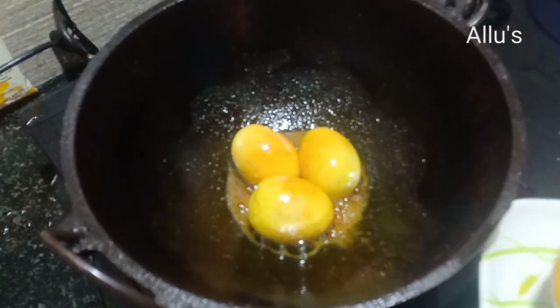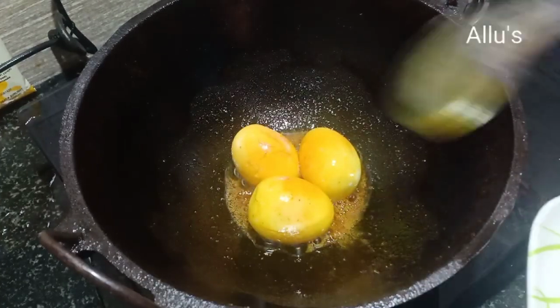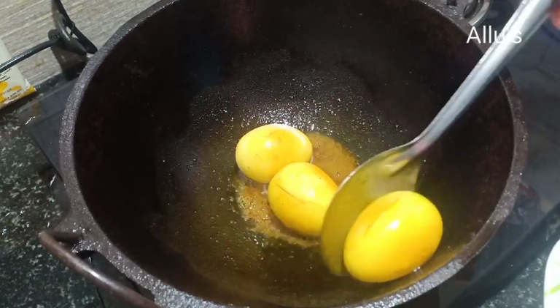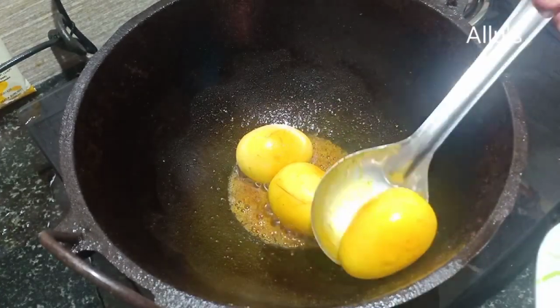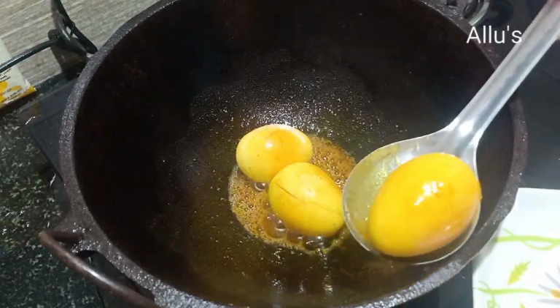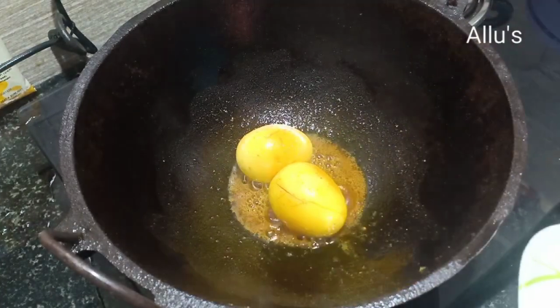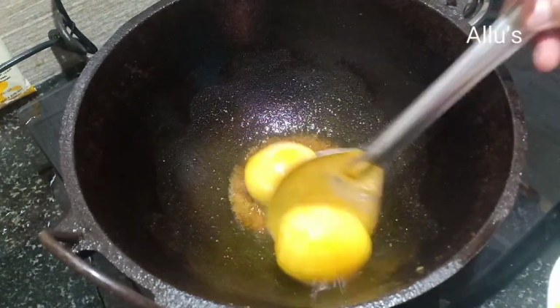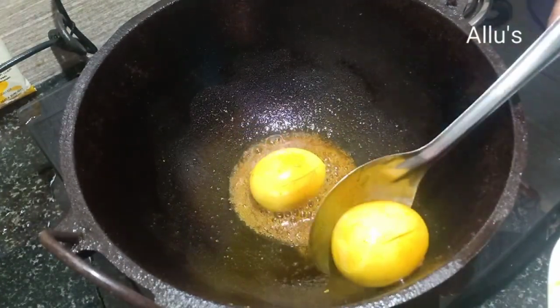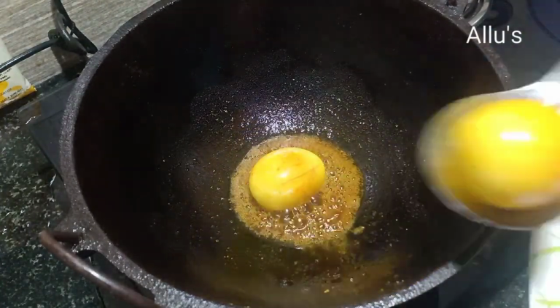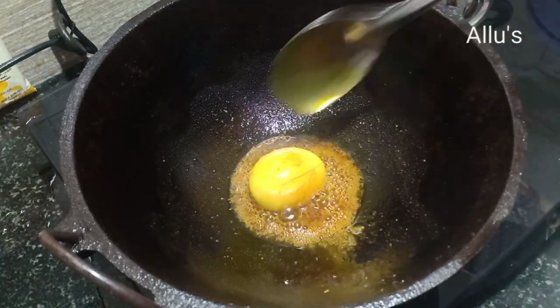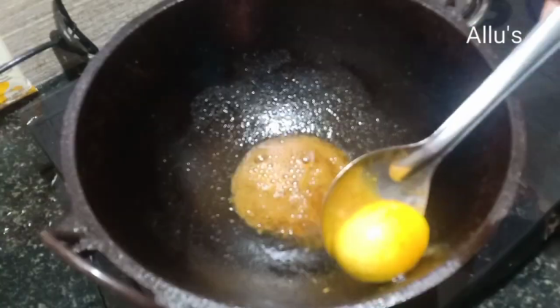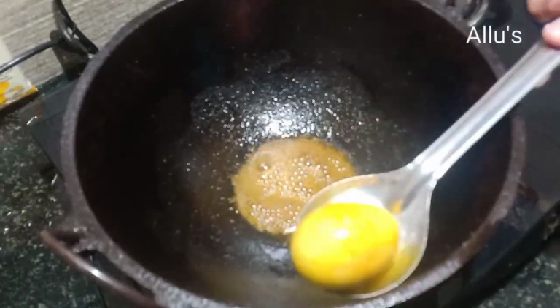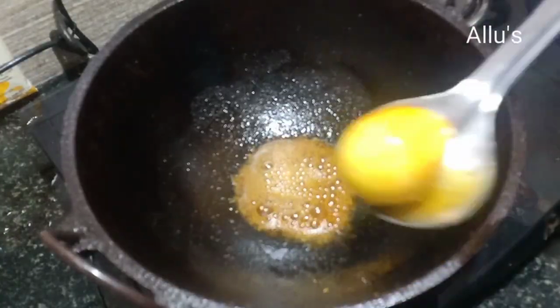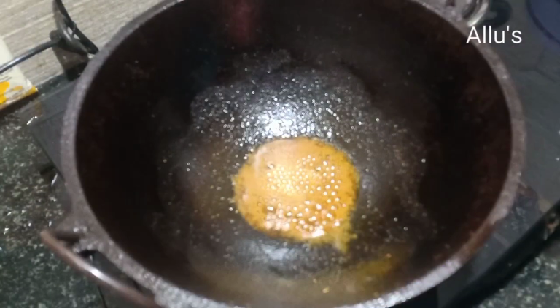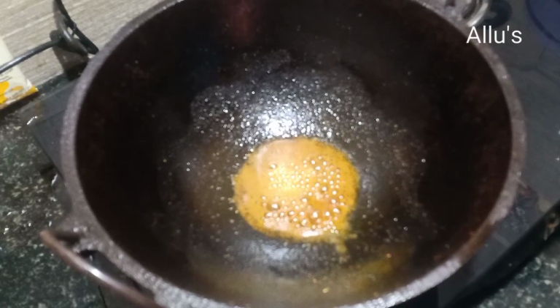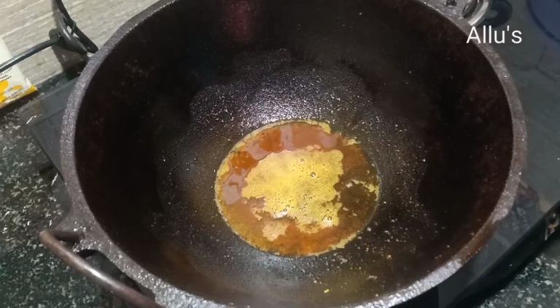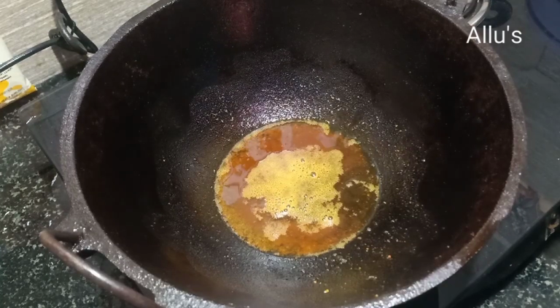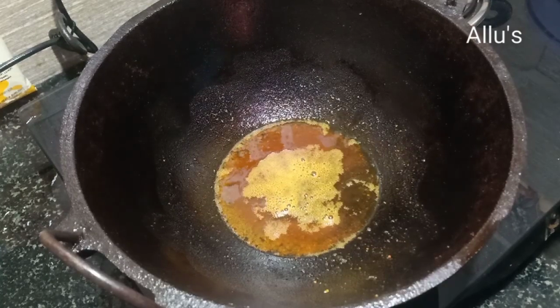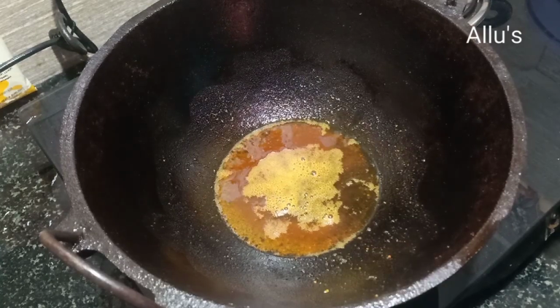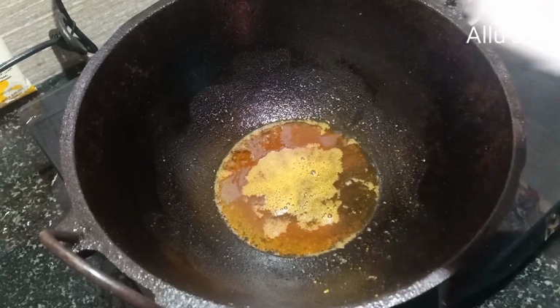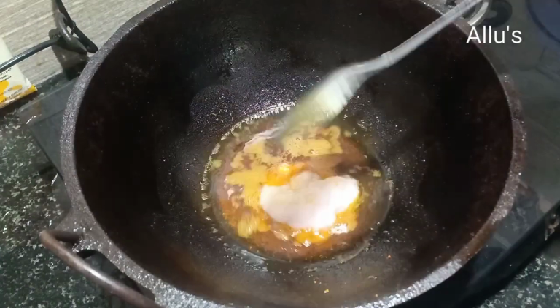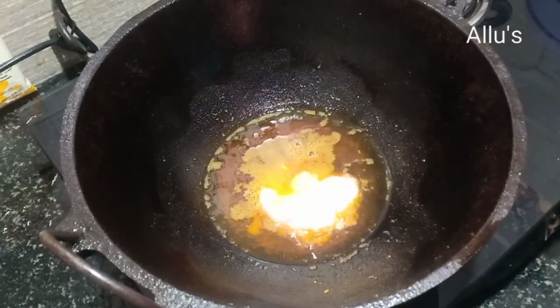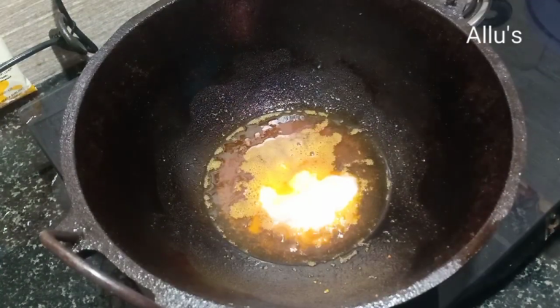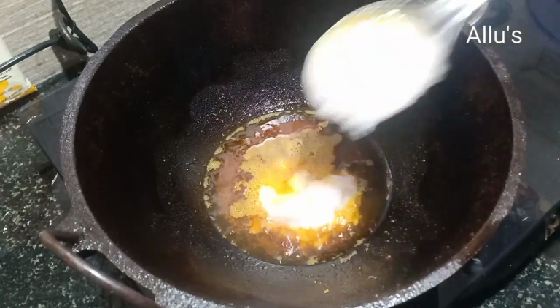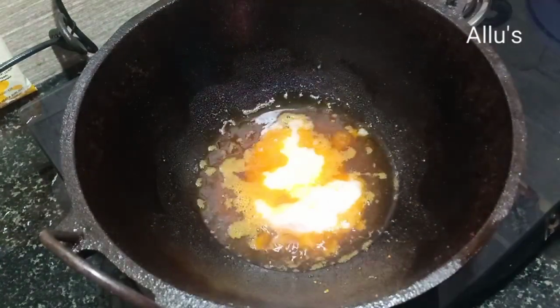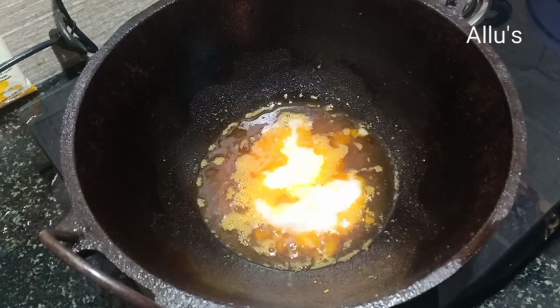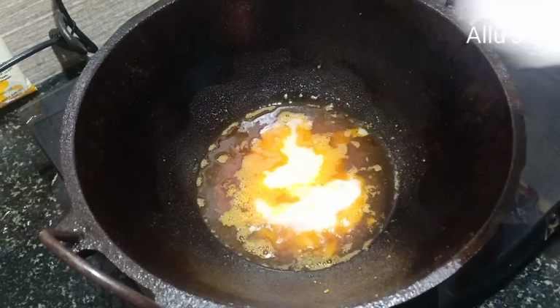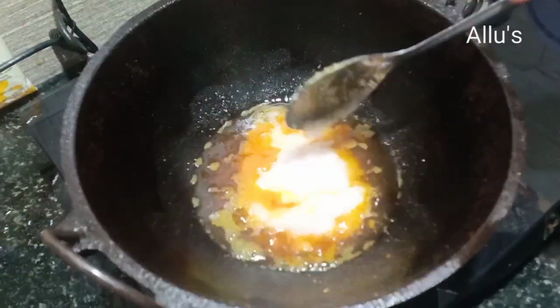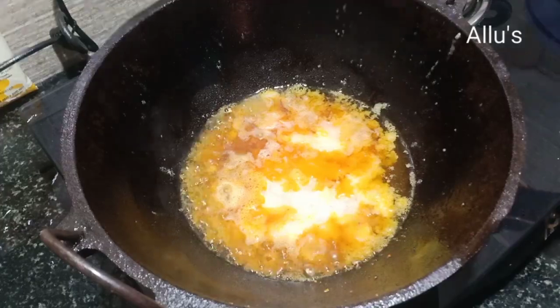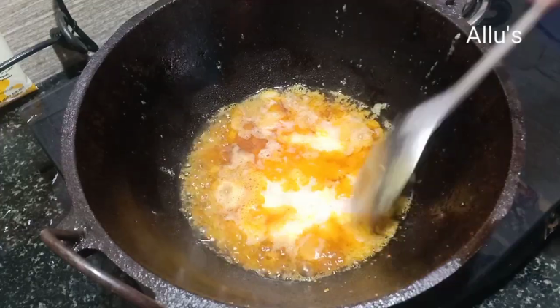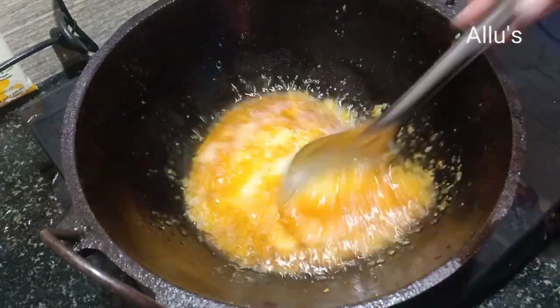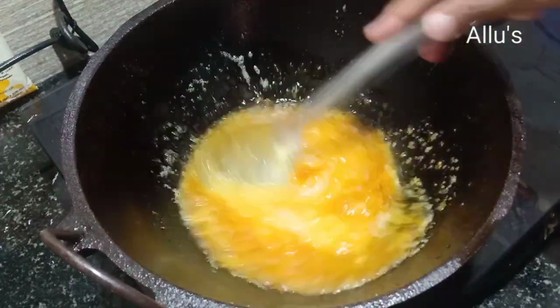Once done, remove and keep aside. To the same kadai, add one more tablespoon of oil and add onion paste of two large onions.